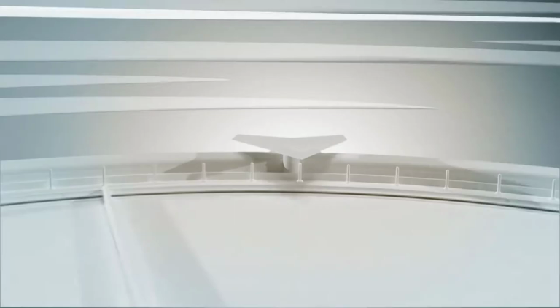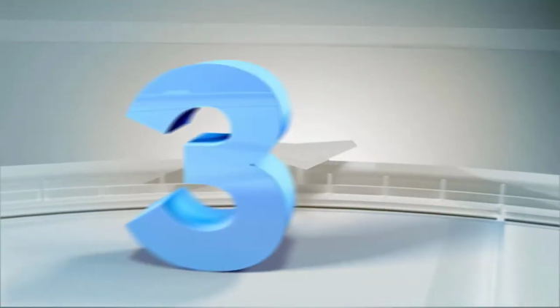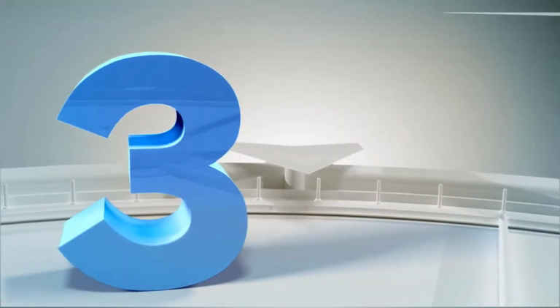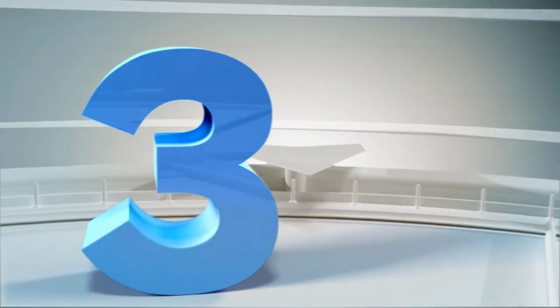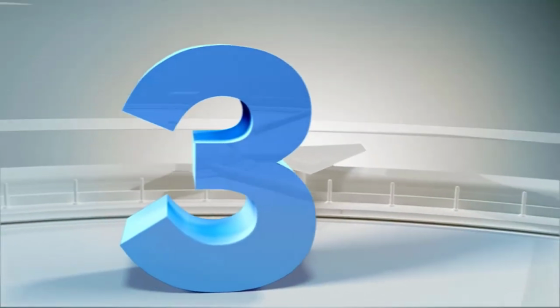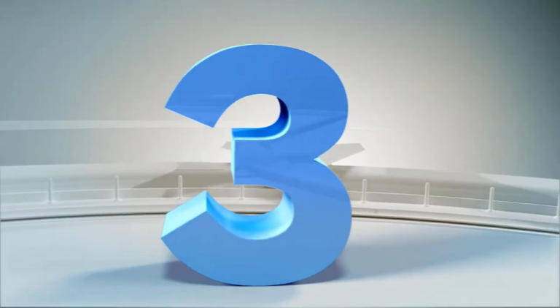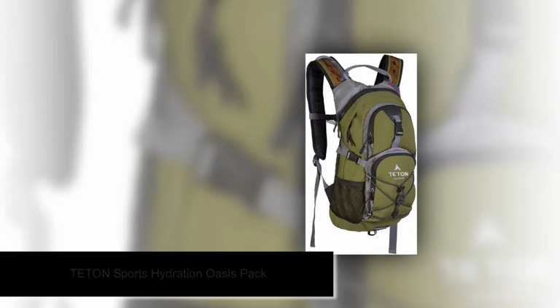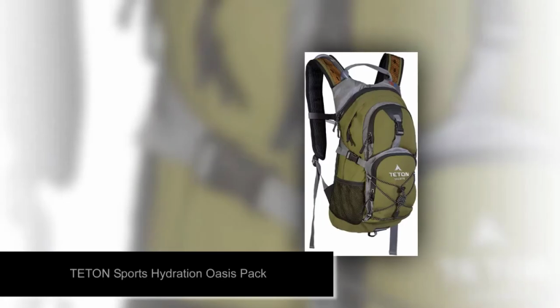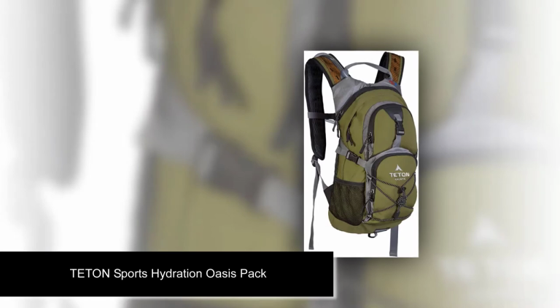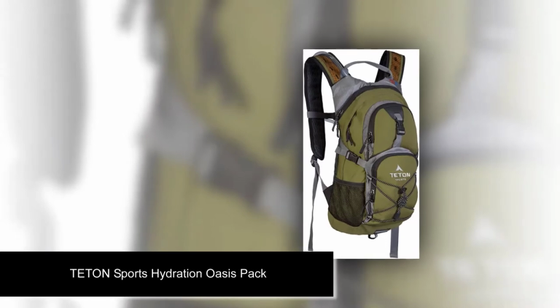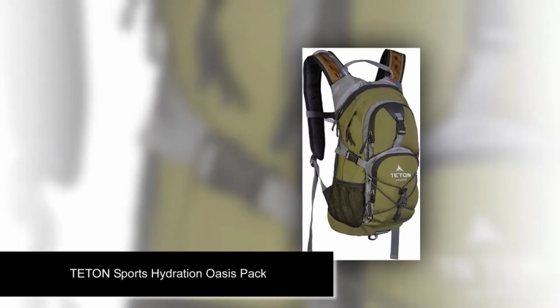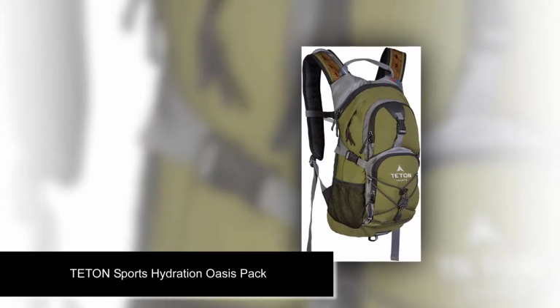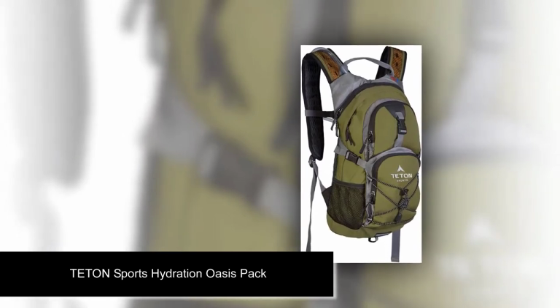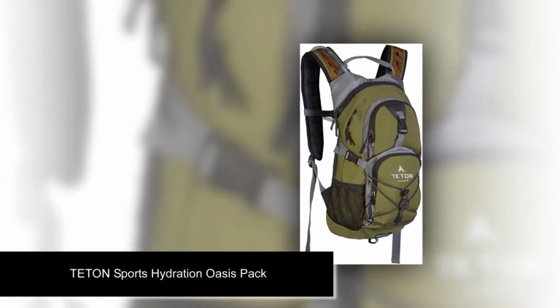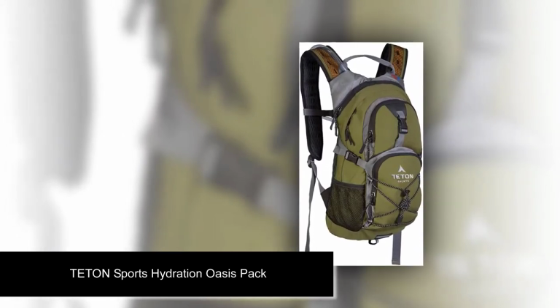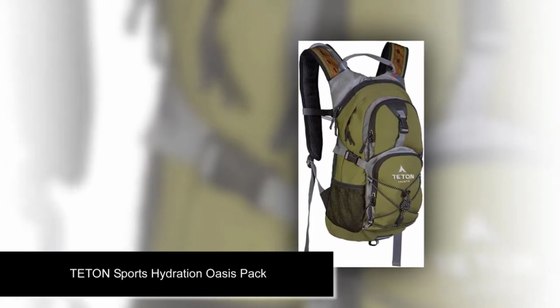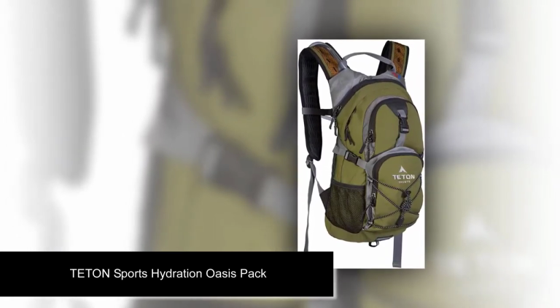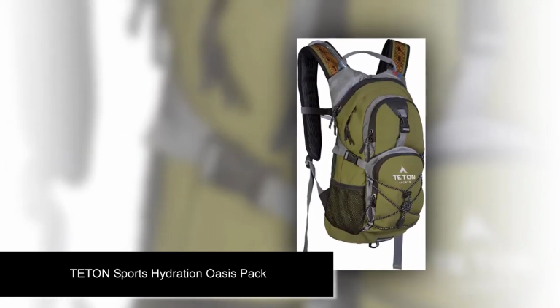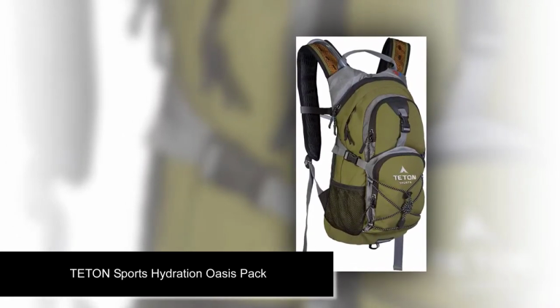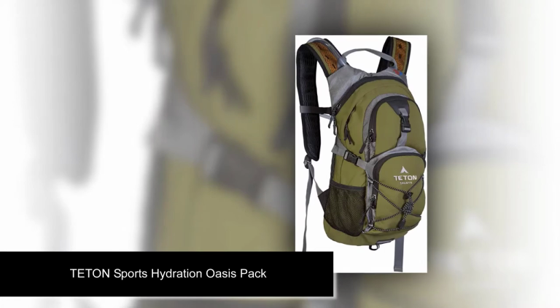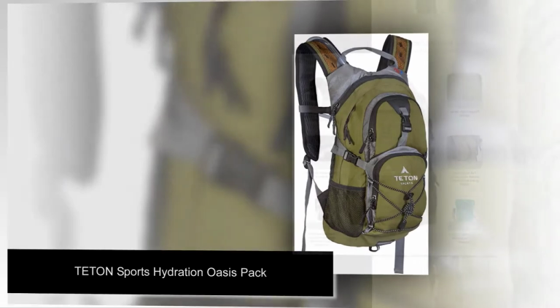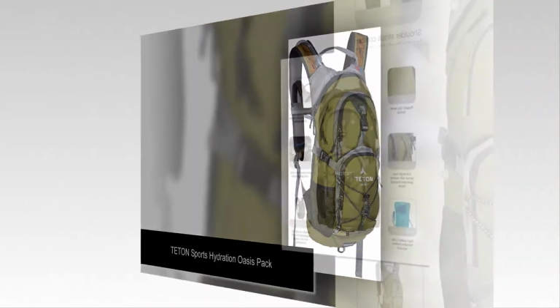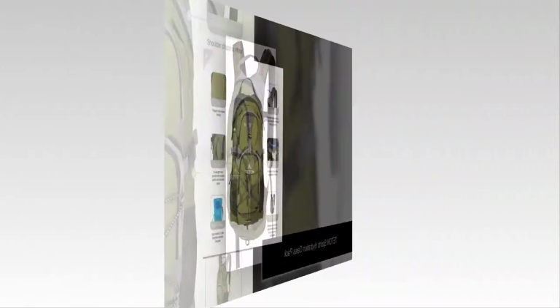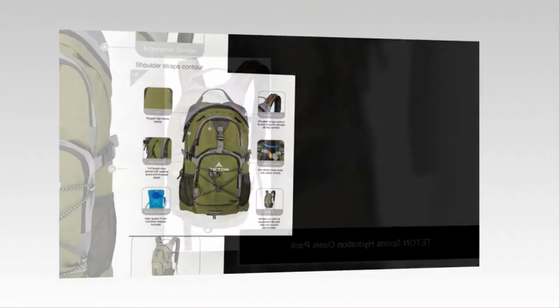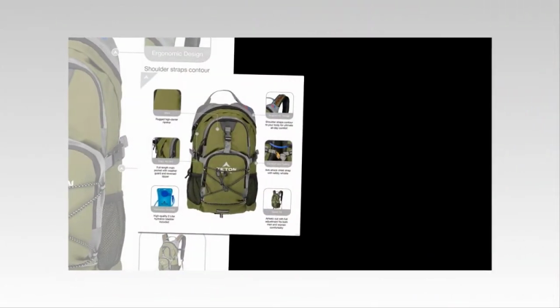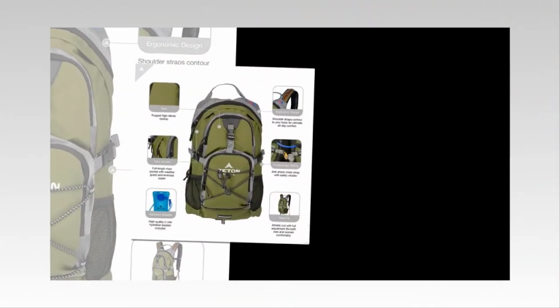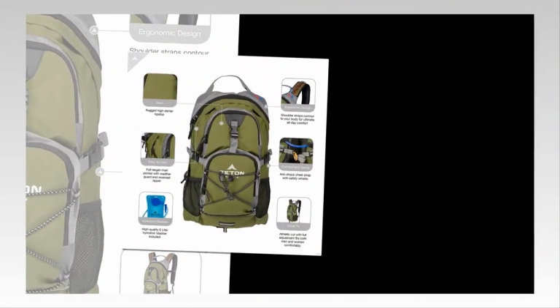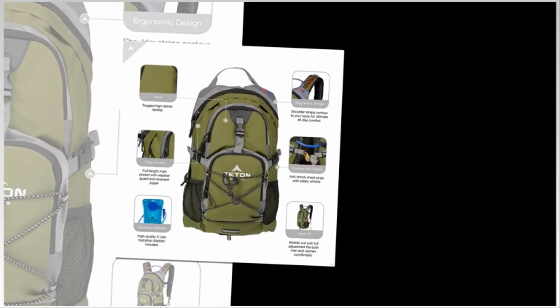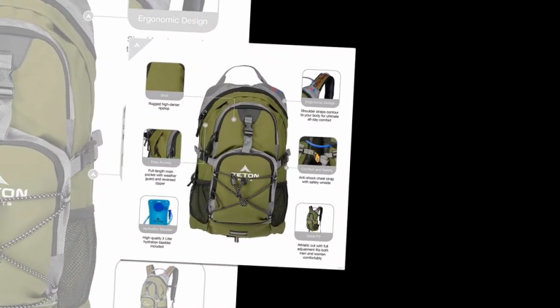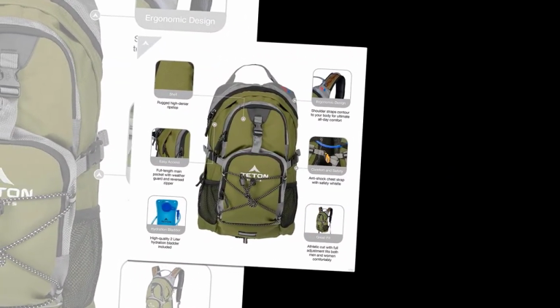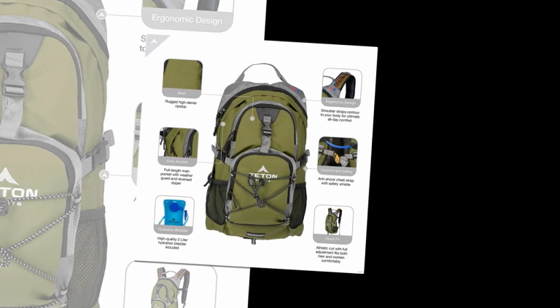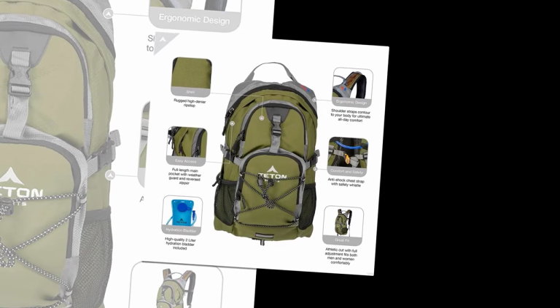Number 3: Teton Sports Hydration Oasis Pack. Are you looking for a cheap daypack with plenty of pockets? If the answer is yes, then this may as well be the best day hiking backpack for women like you. The 18-liter Teton has it all: low price, reasonable quality, and lots of pockets.